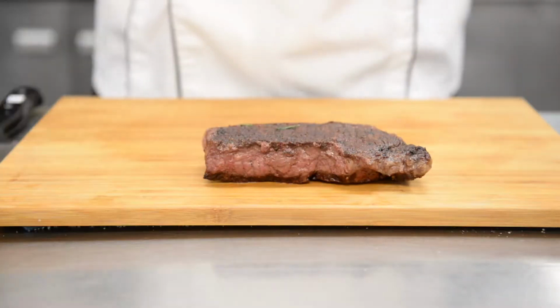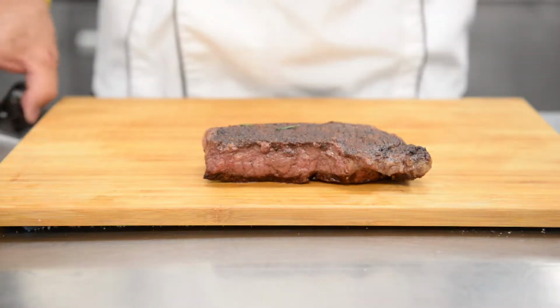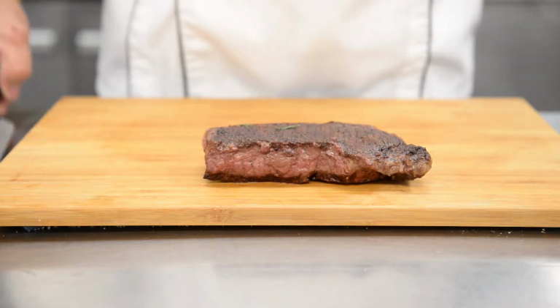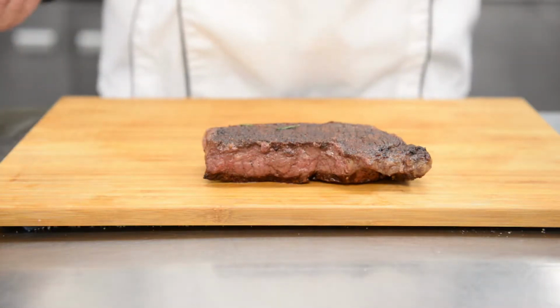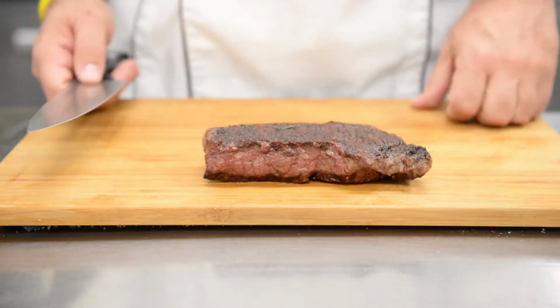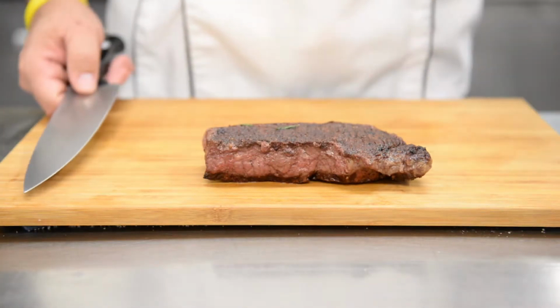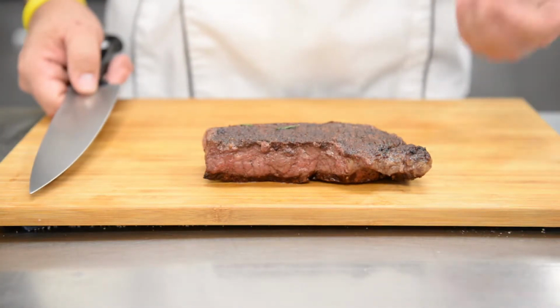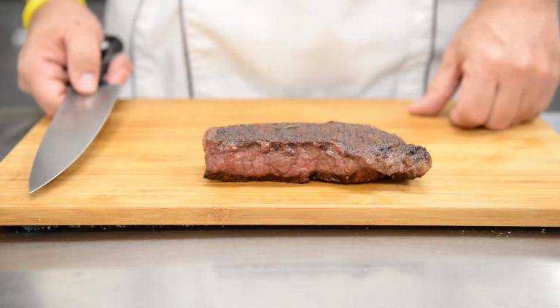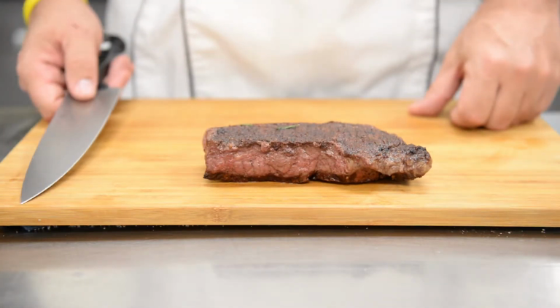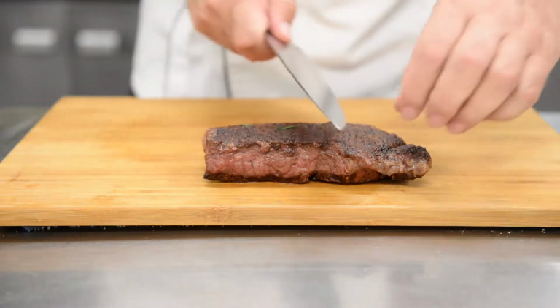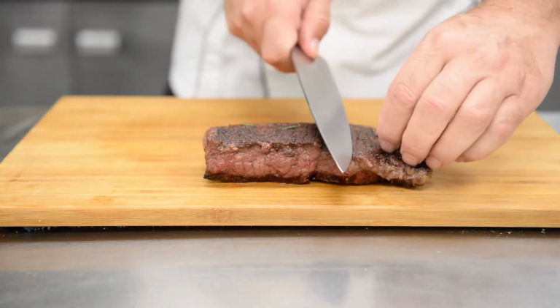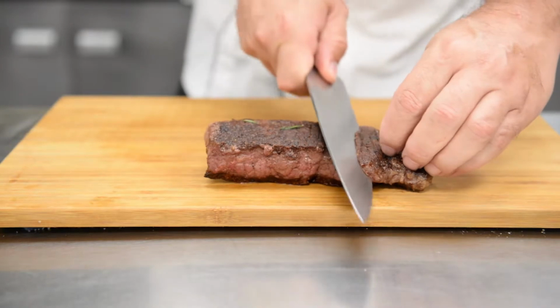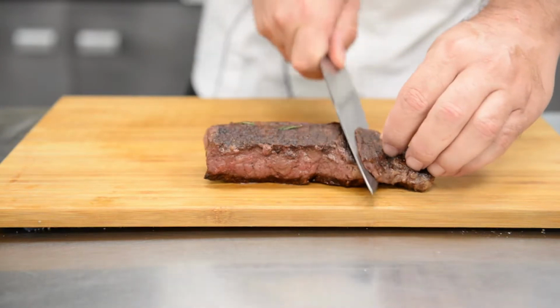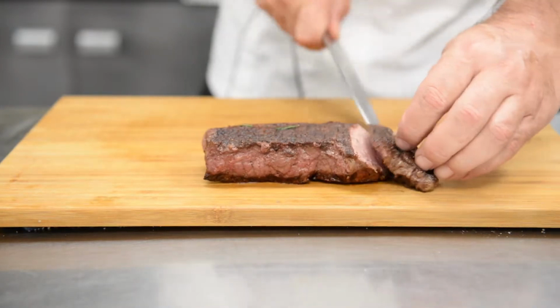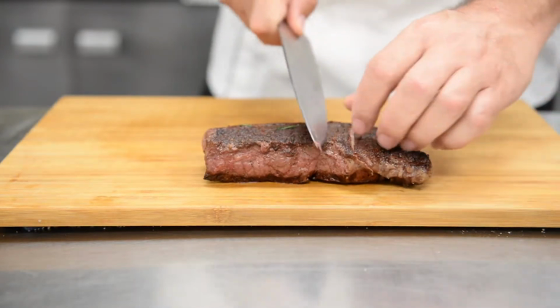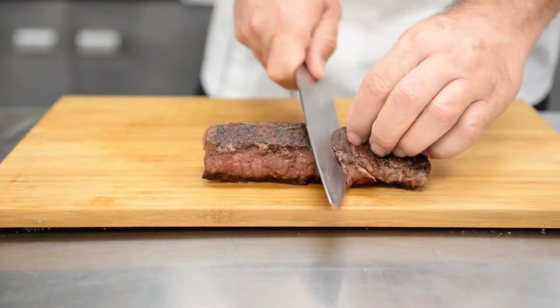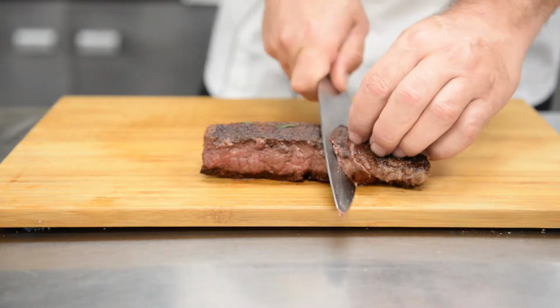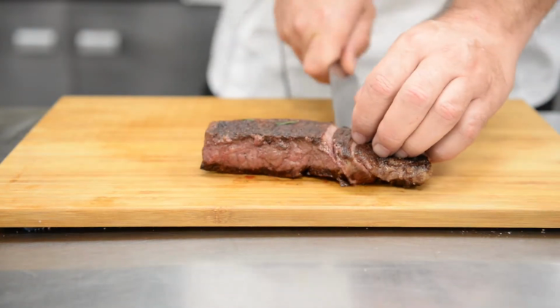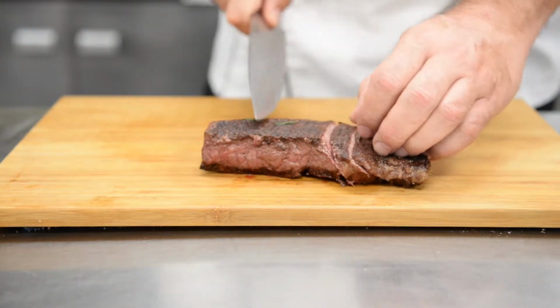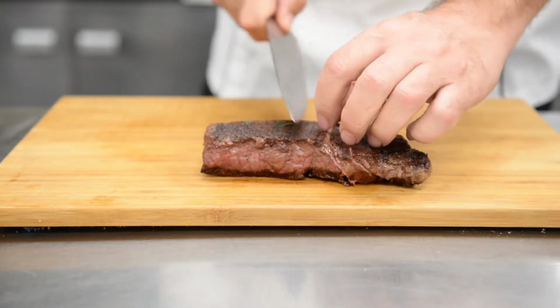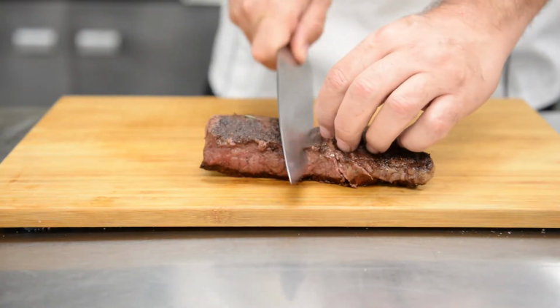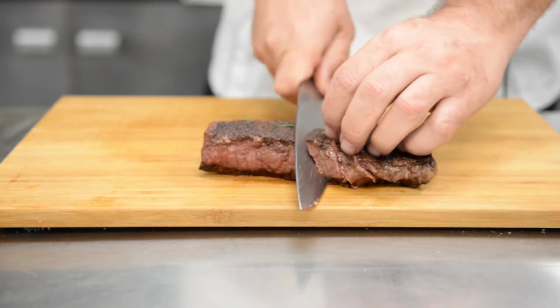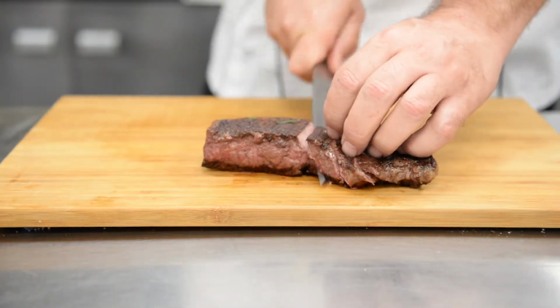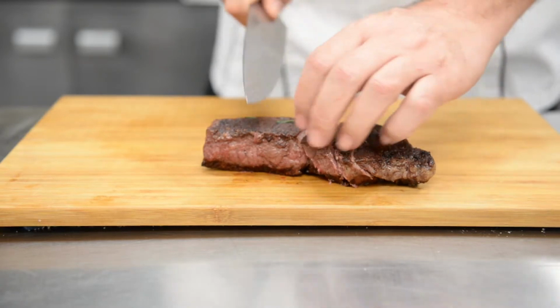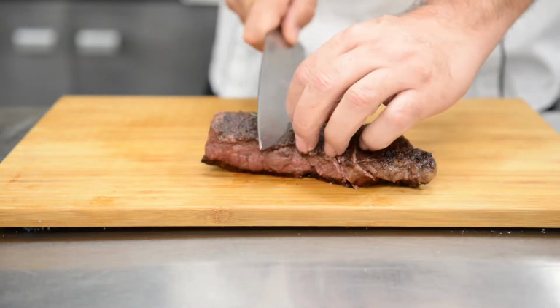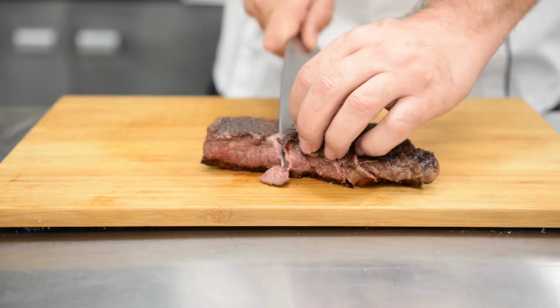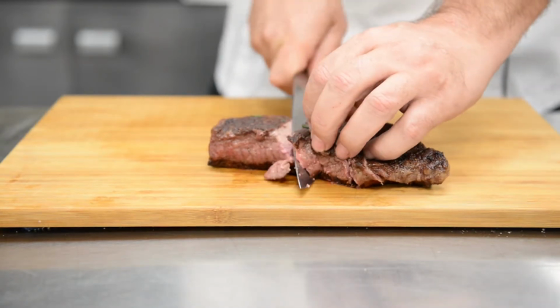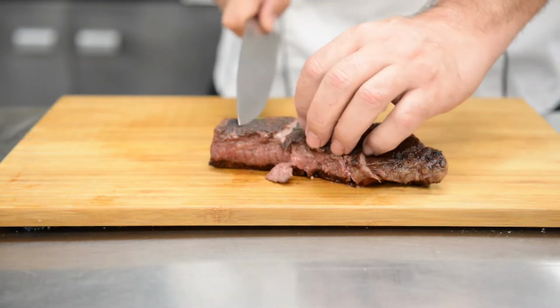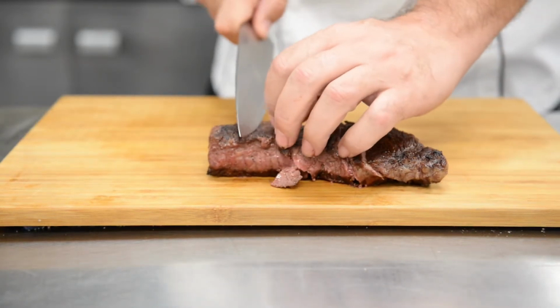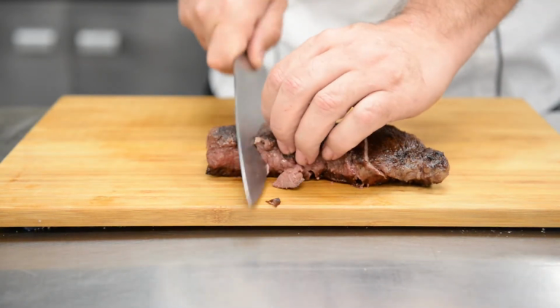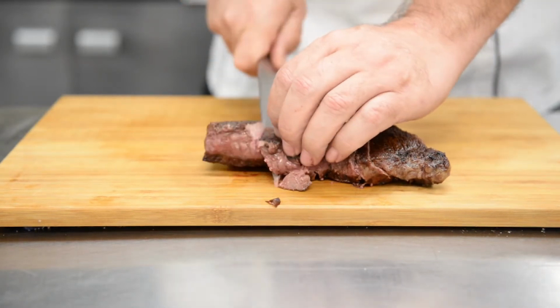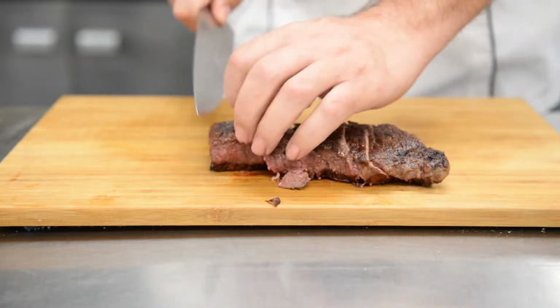Last but not least, all that's left to do is cut the steak and eat it. We're going to cut on a bias, and what we're left with is just a beautiful medium steak.